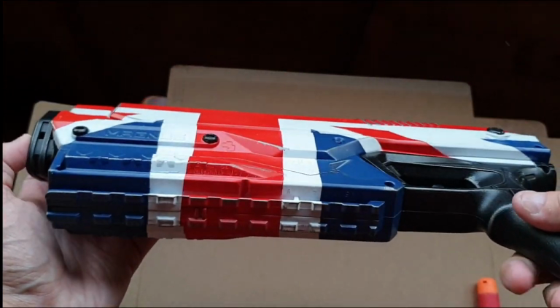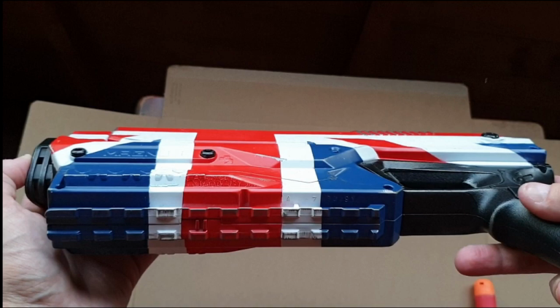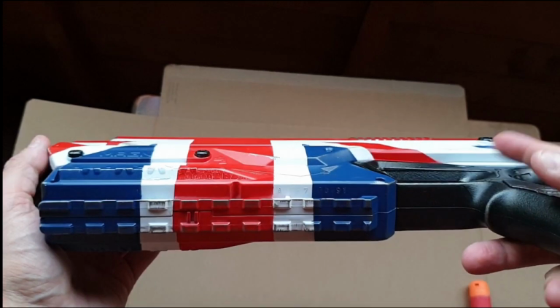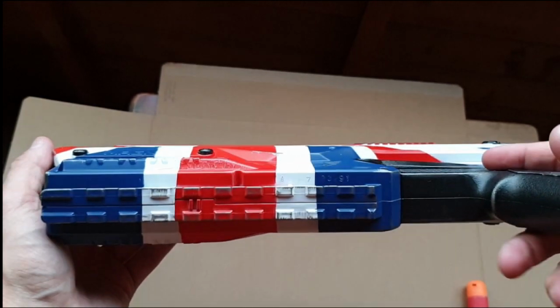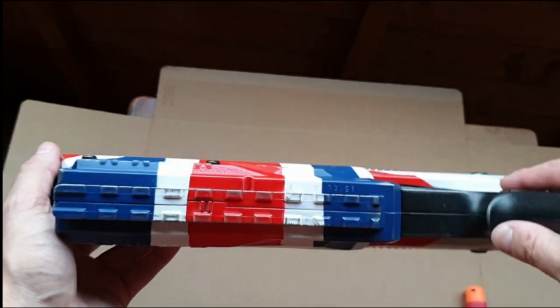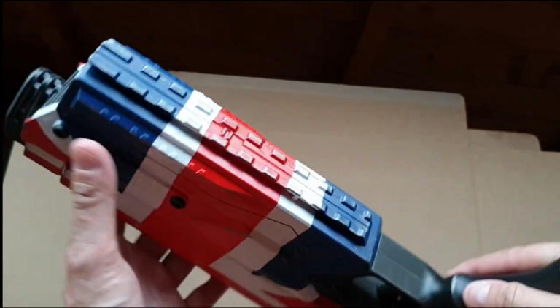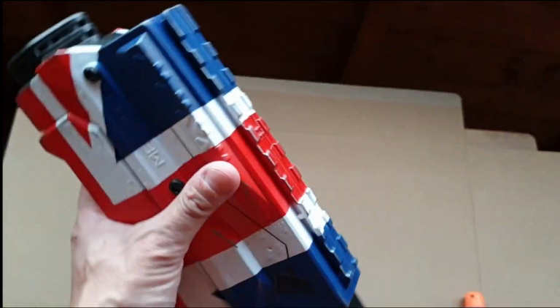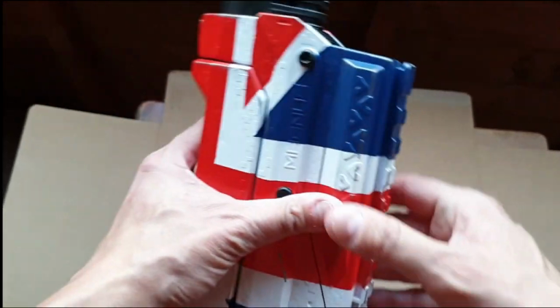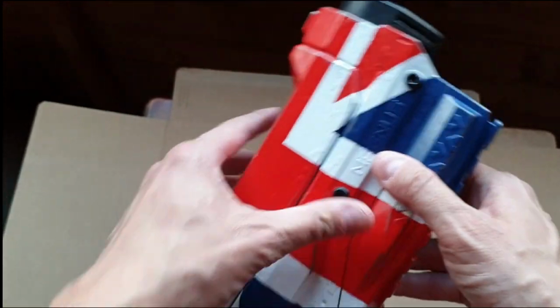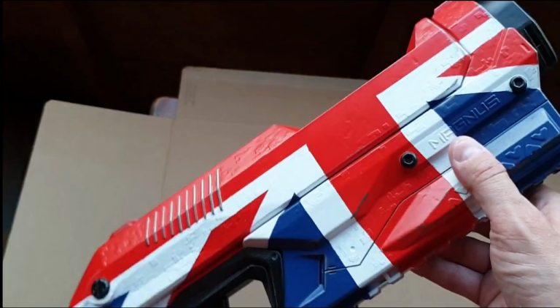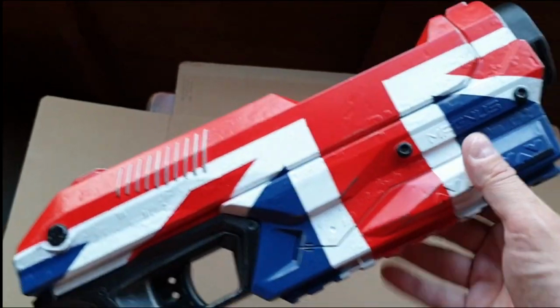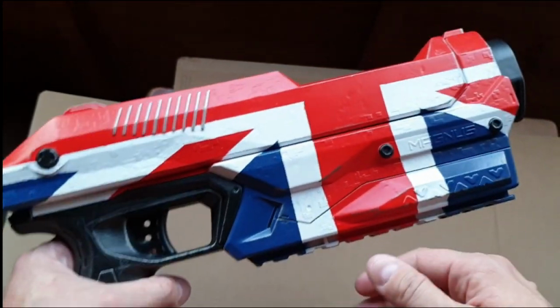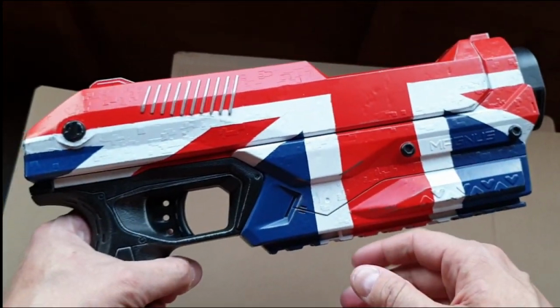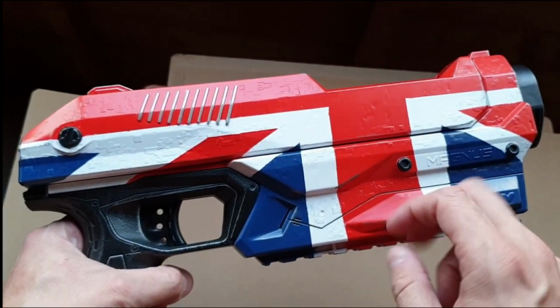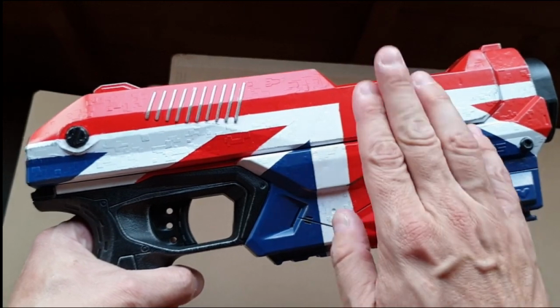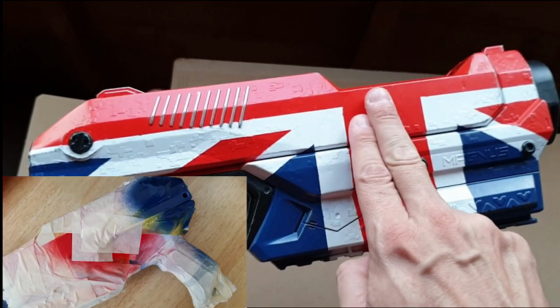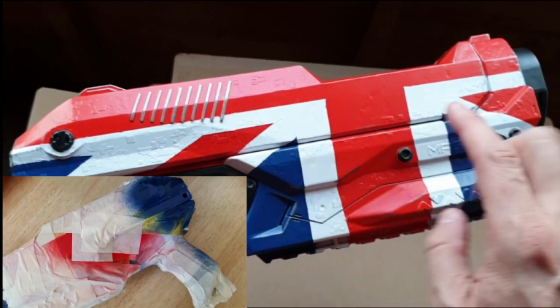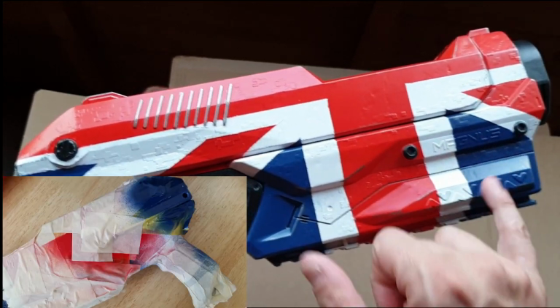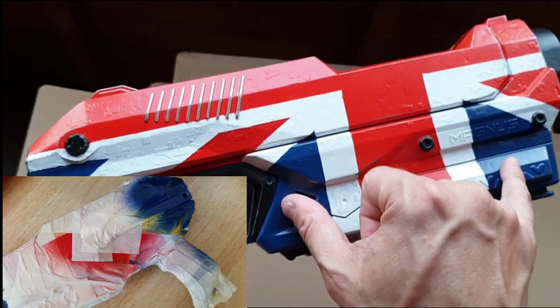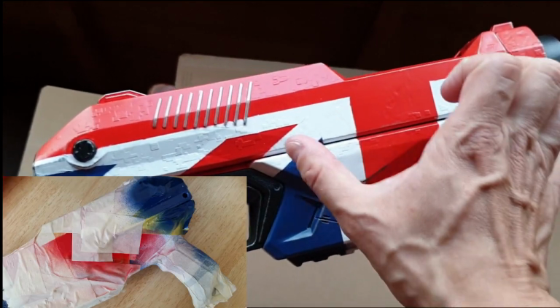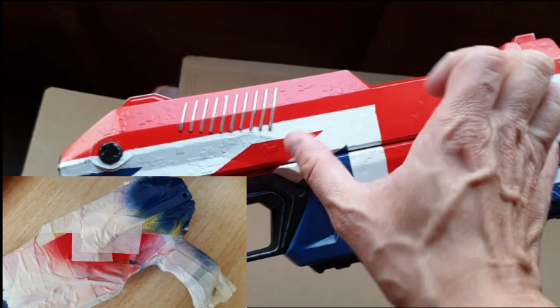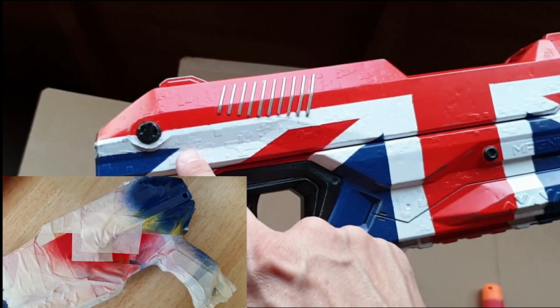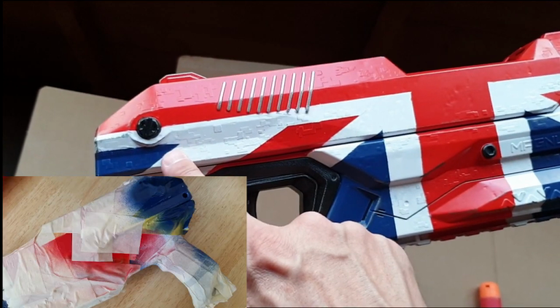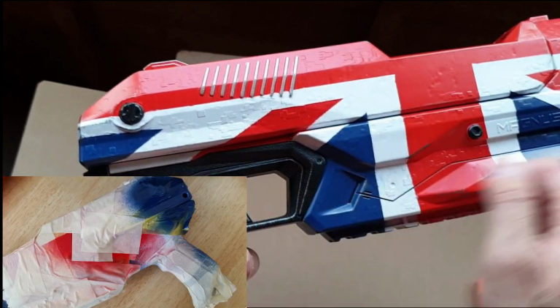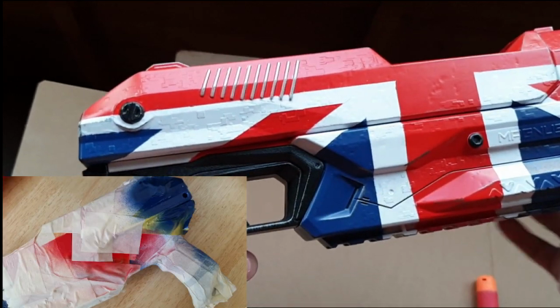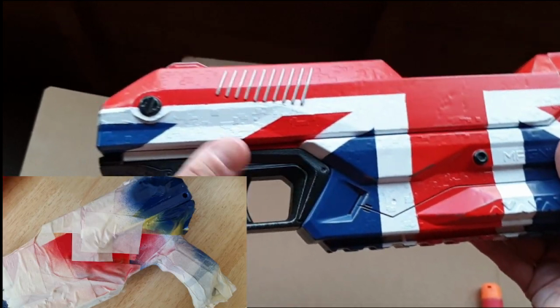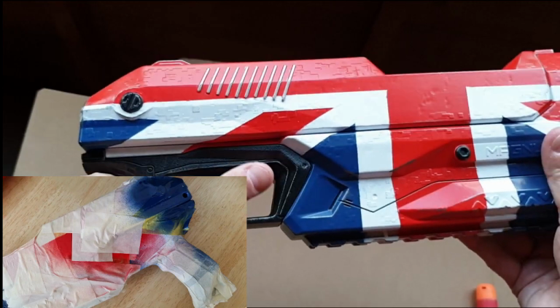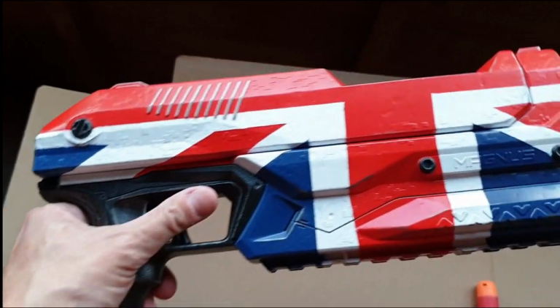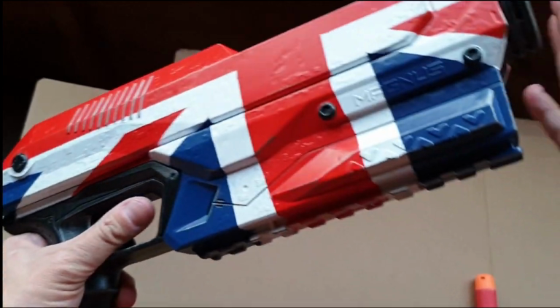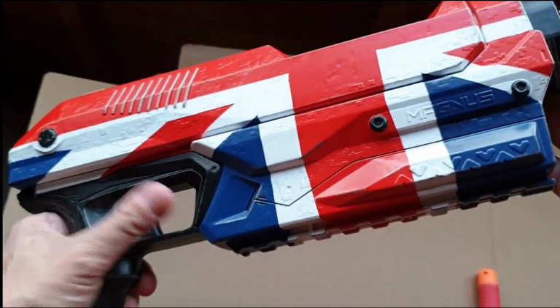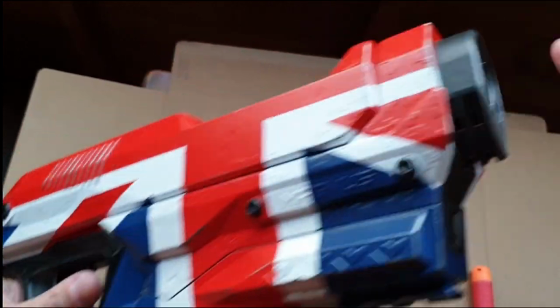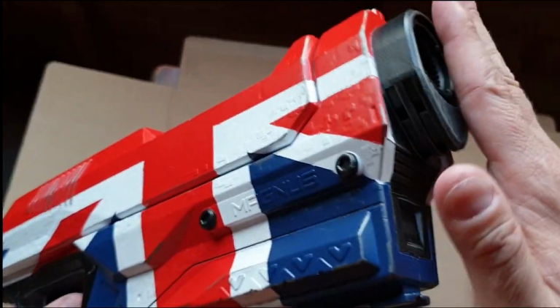Each time I masked off each color. It looks like there's three colors, but there are actually five masks if you include the hand grip and the barrel.